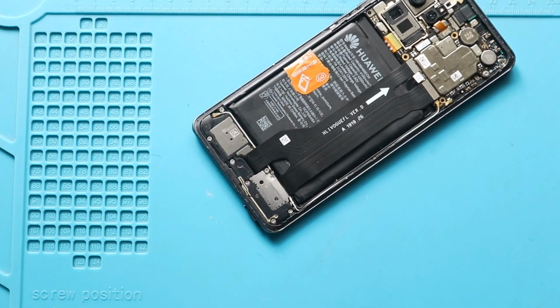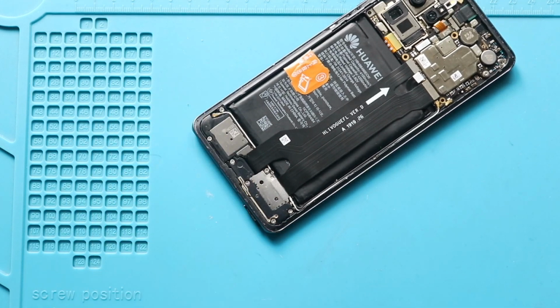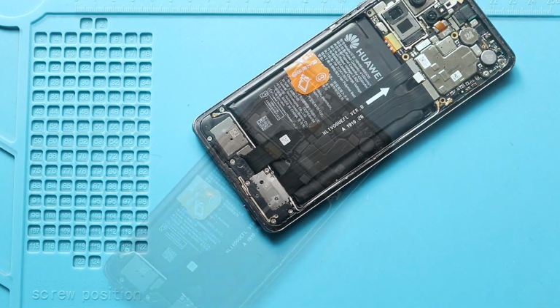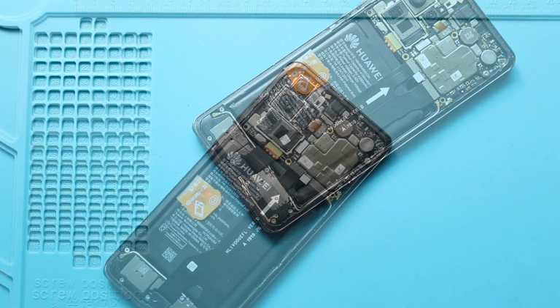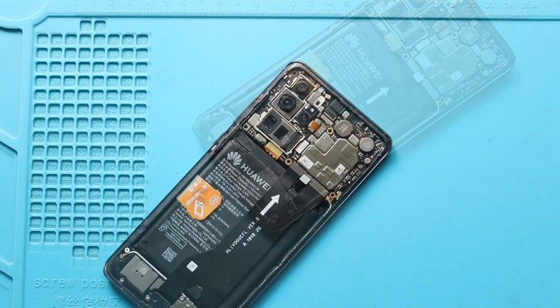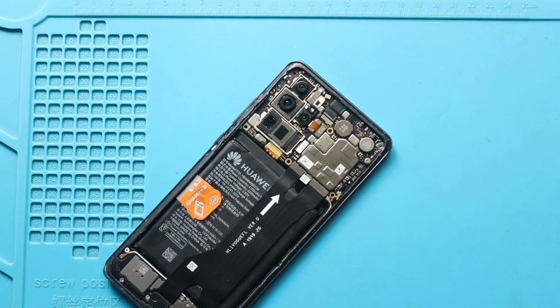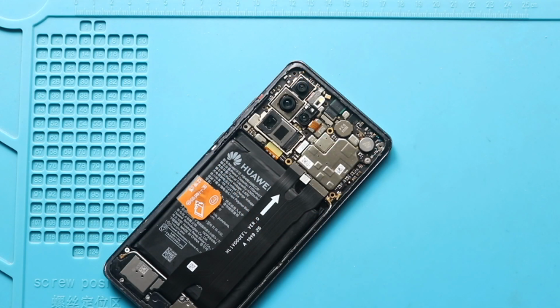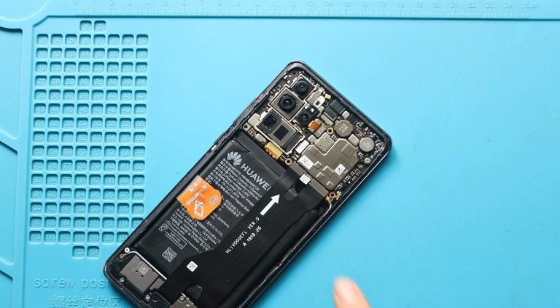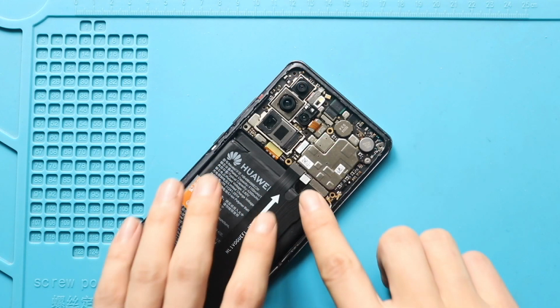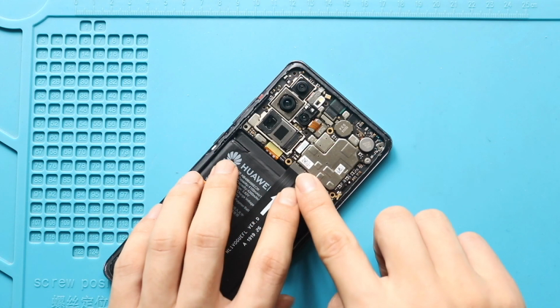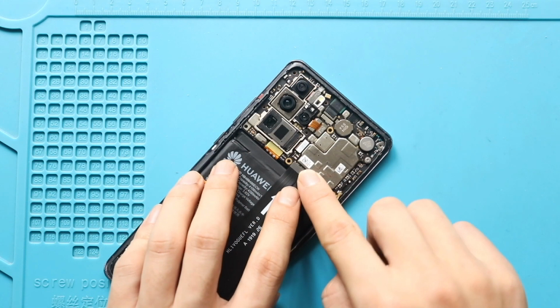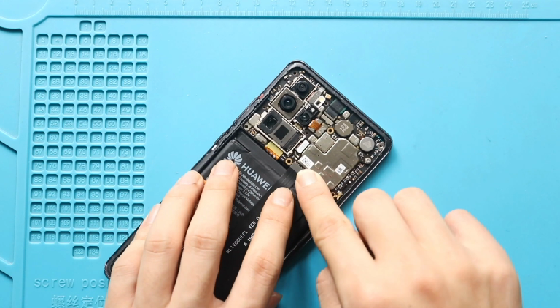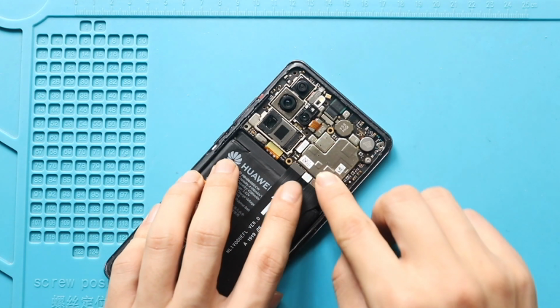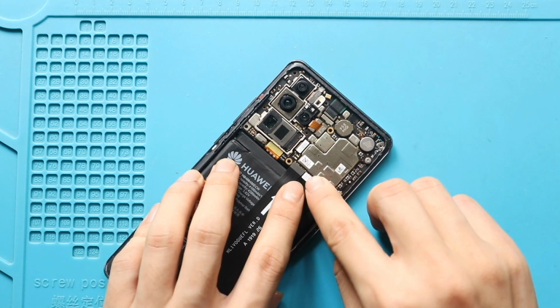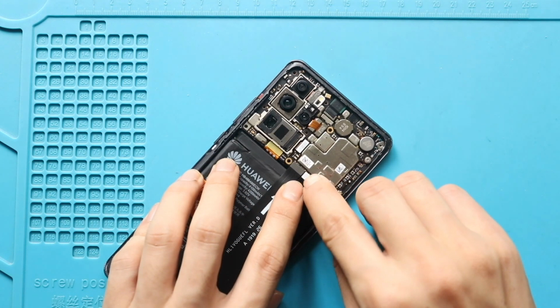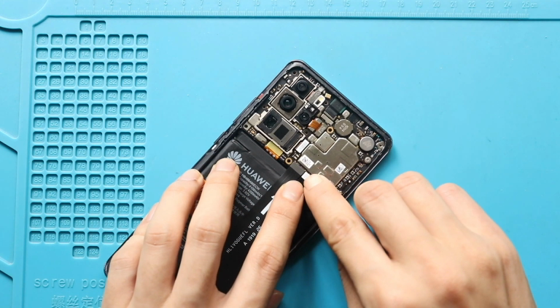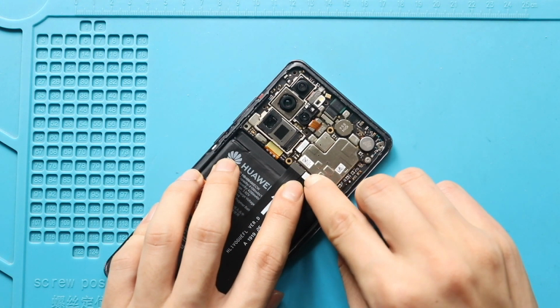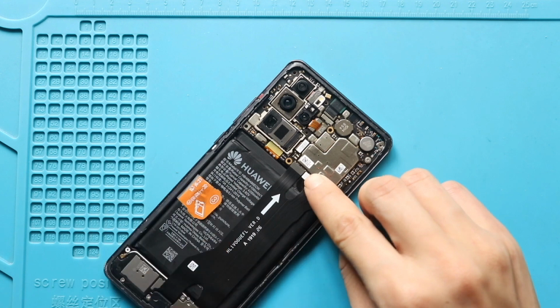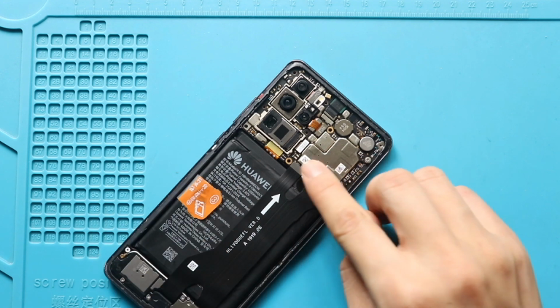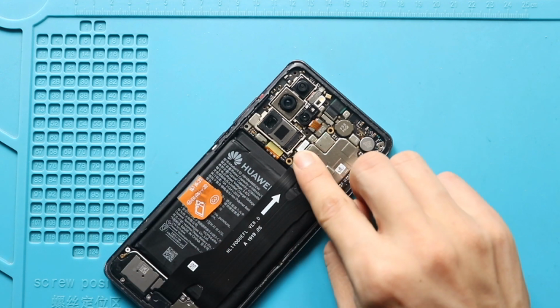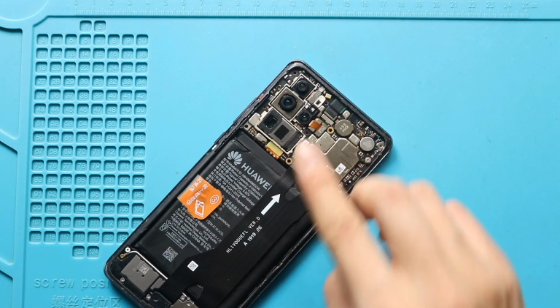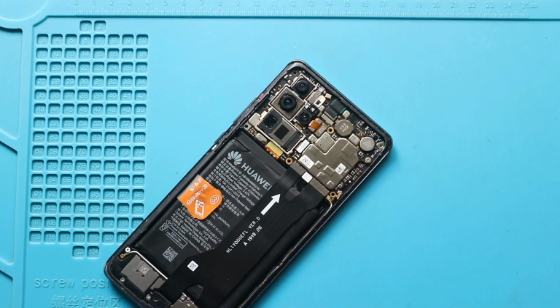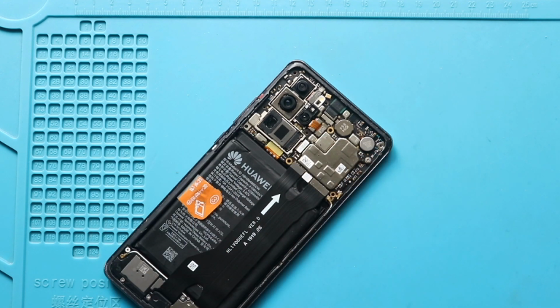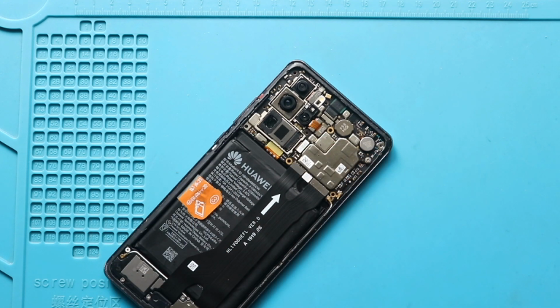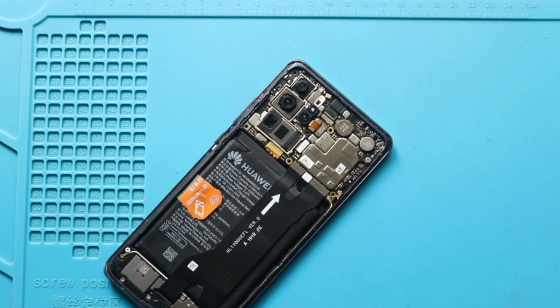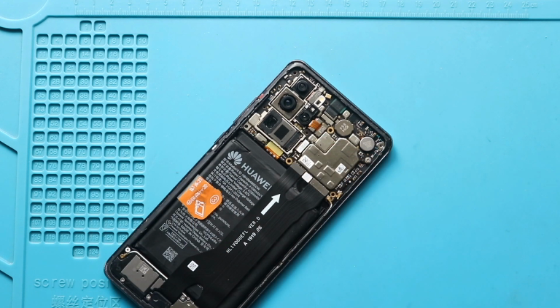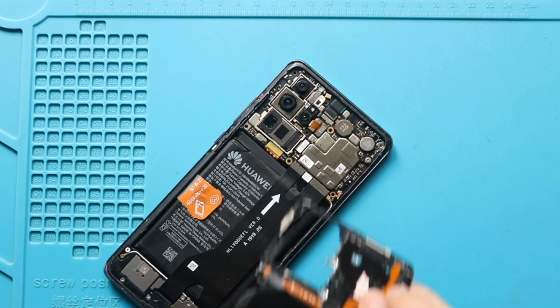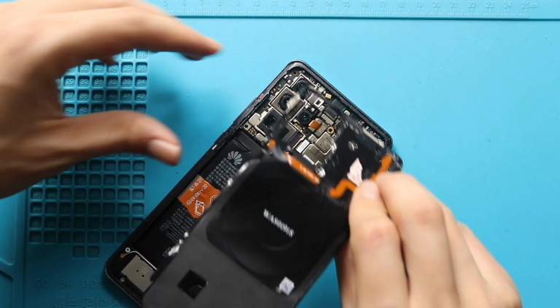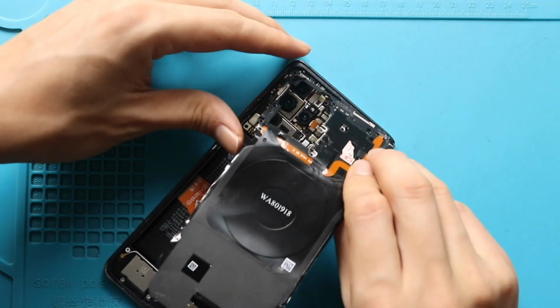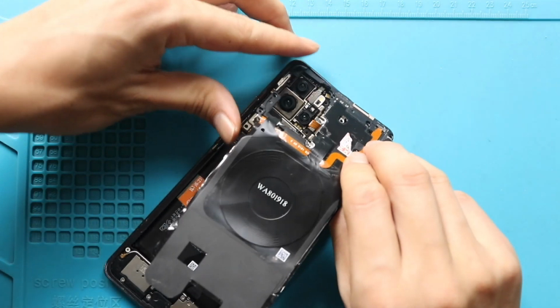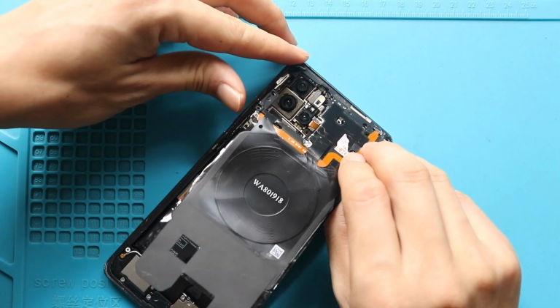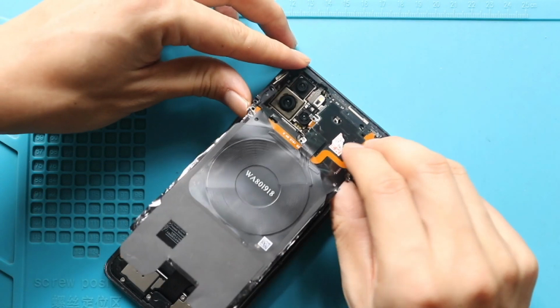Next, connect the battery plug. Next, place the board bracket with the wireless pad by adding 9 screws.